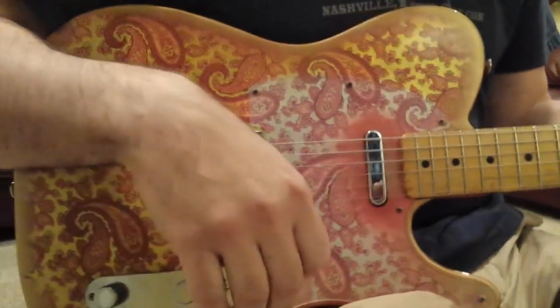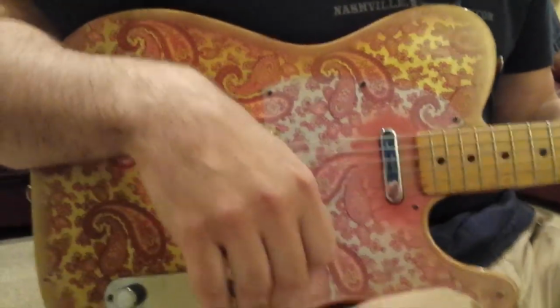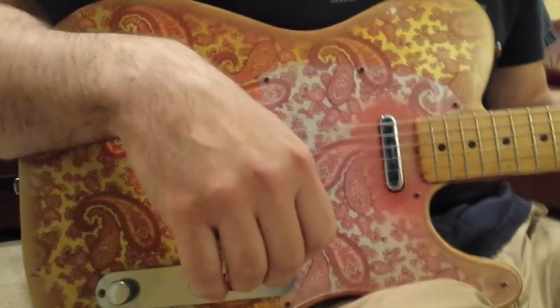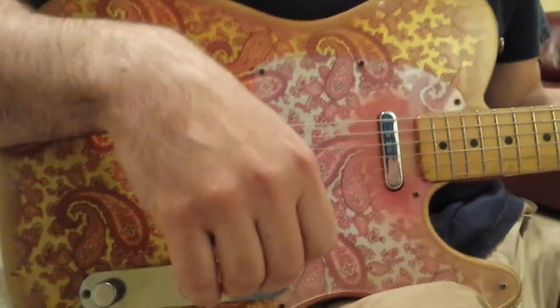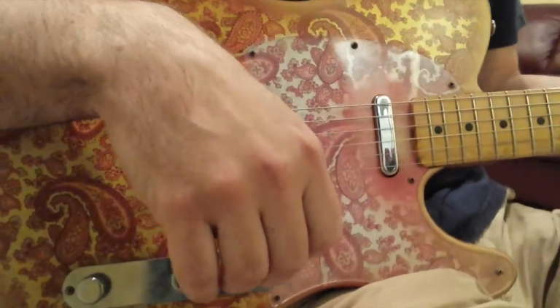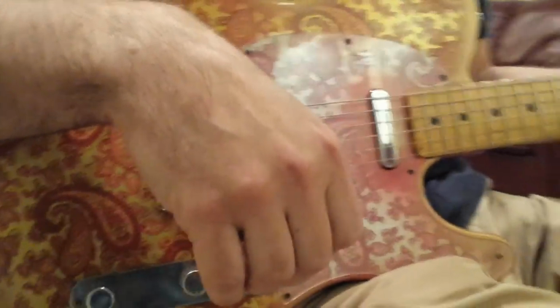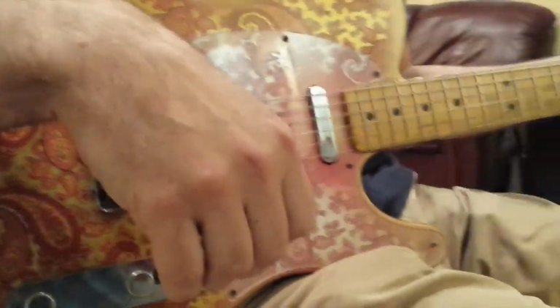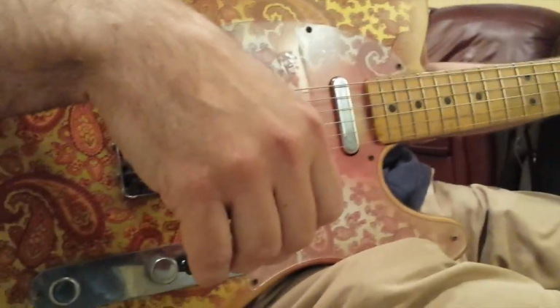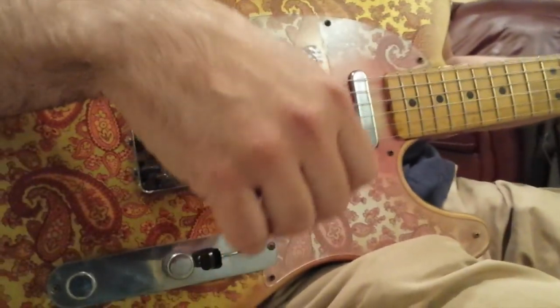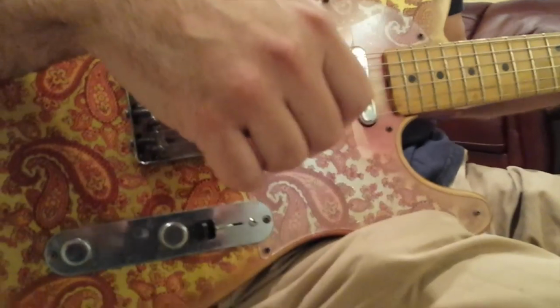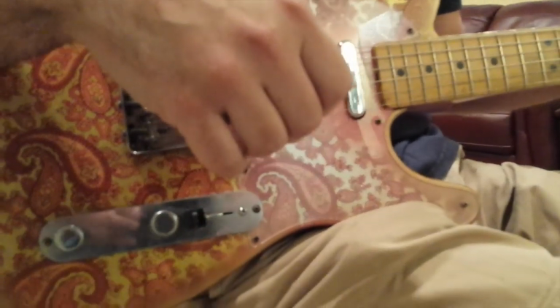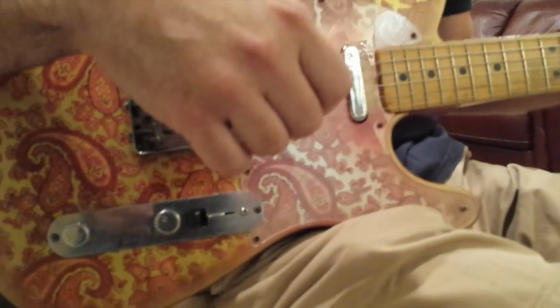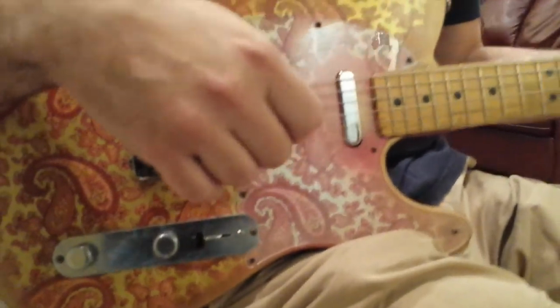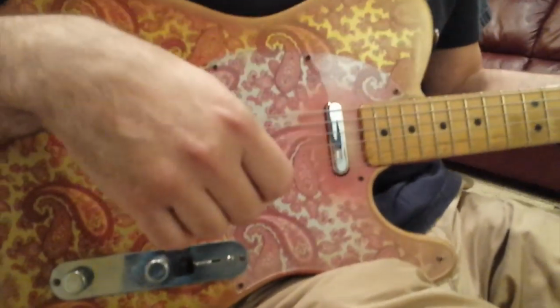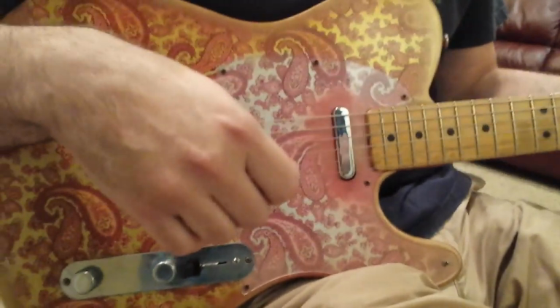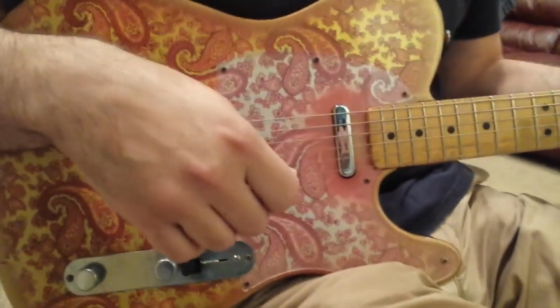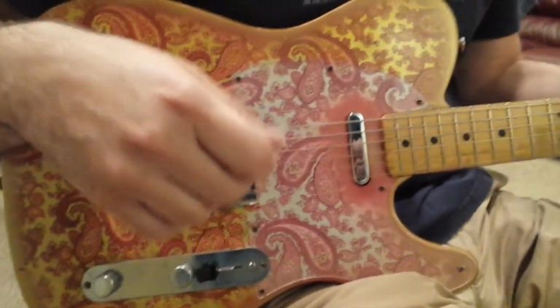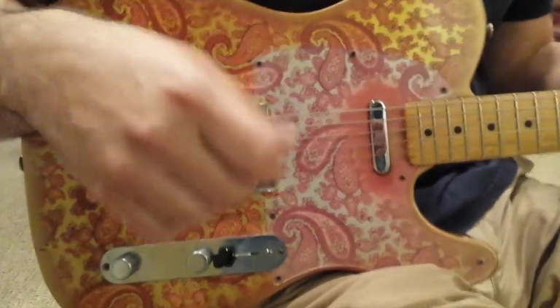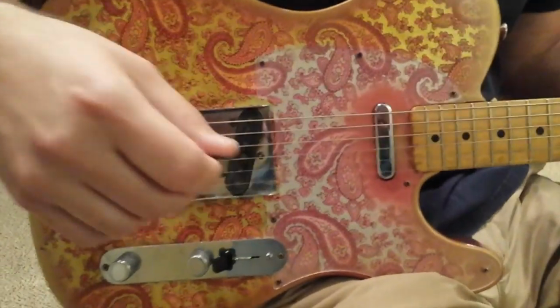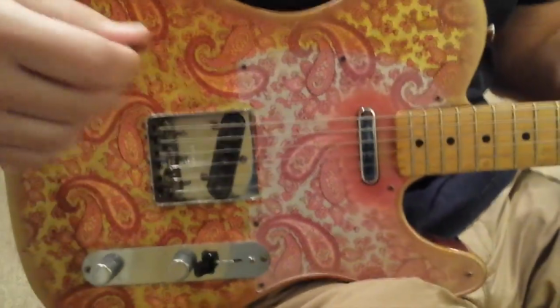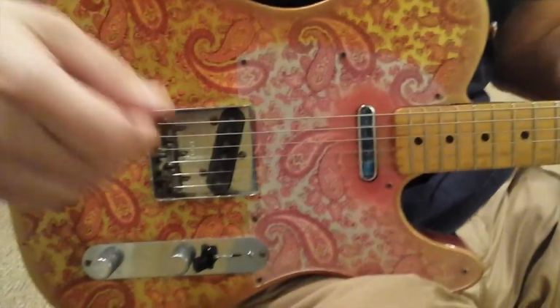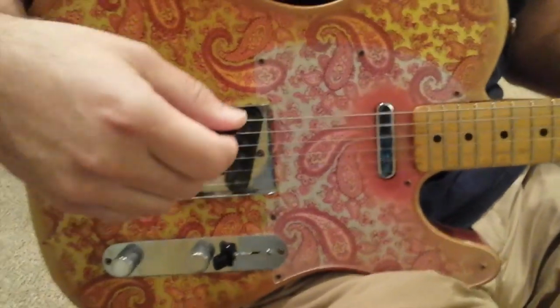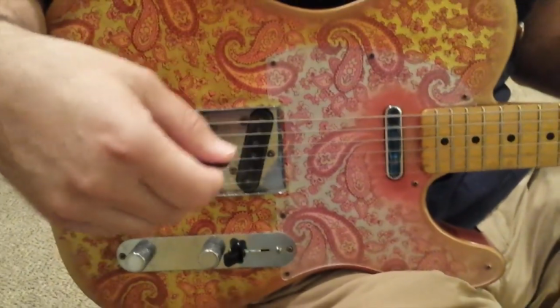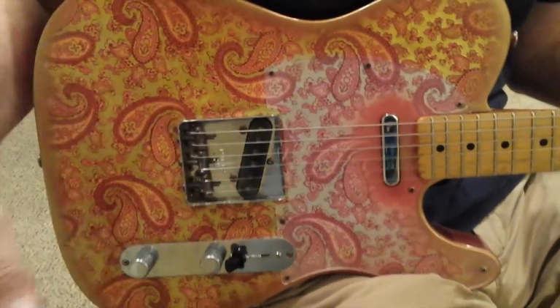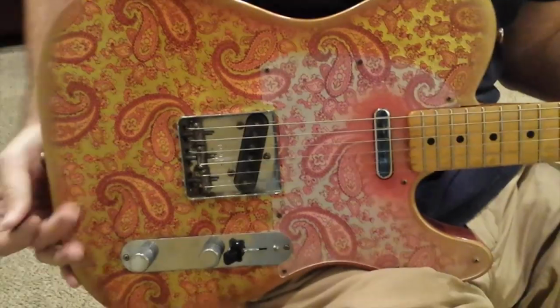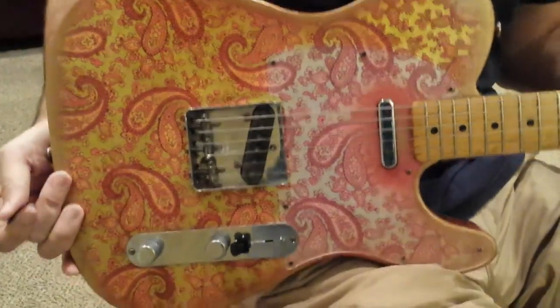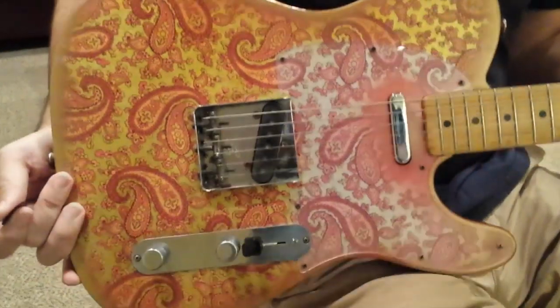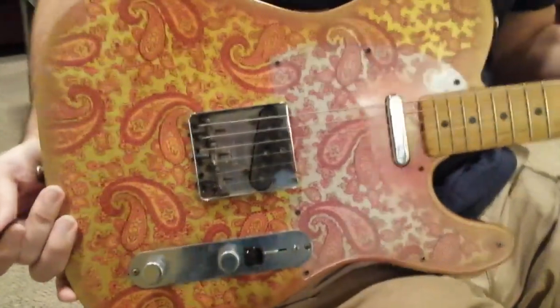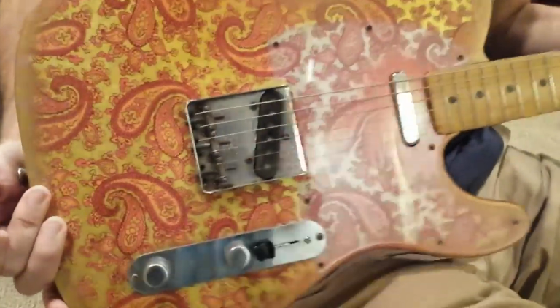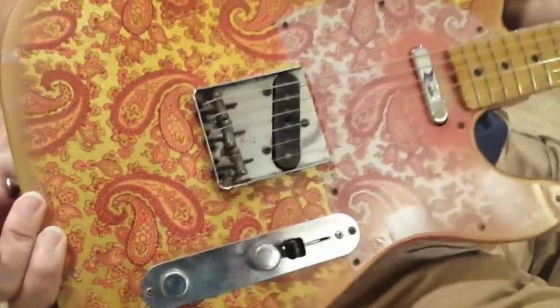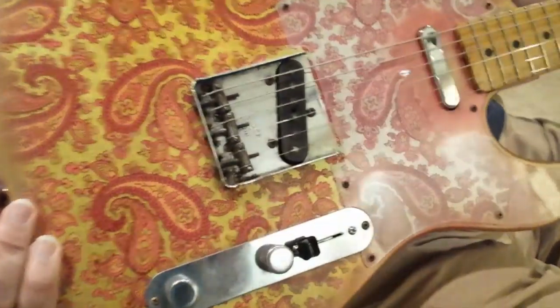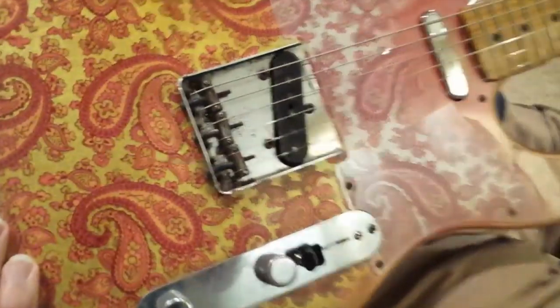Hi, I'm Zach Childs and I just want to talk about my new guitar that I just got. This is a Crook custom vintage style paisley.